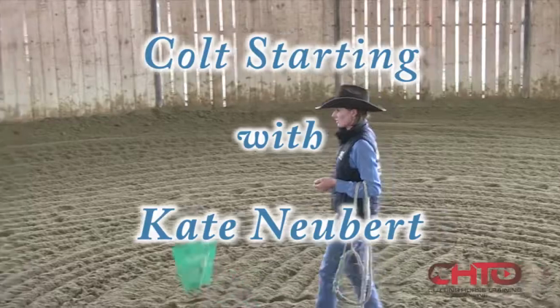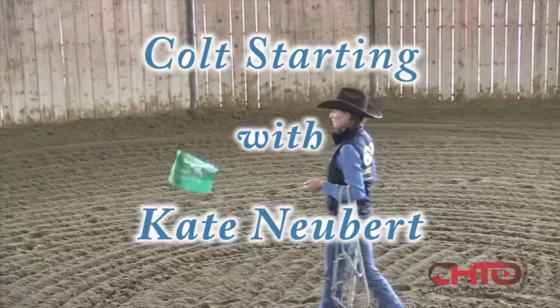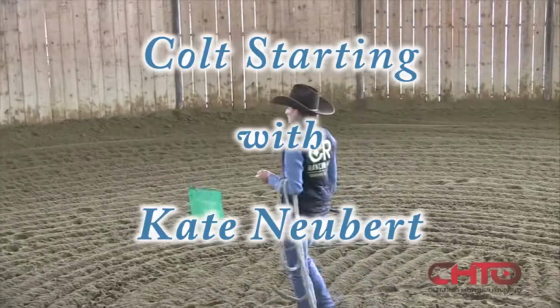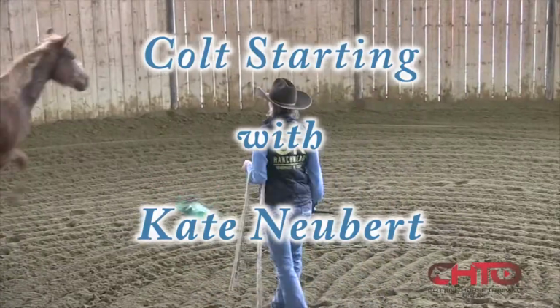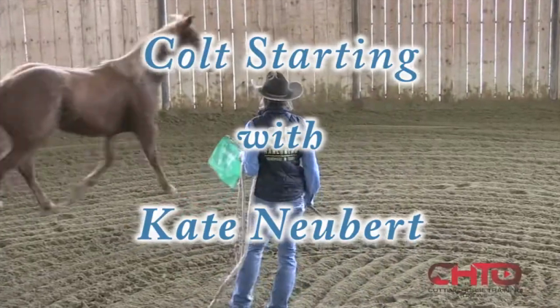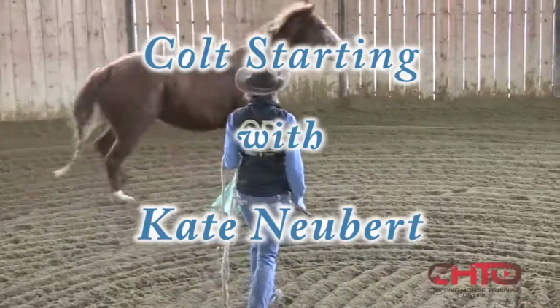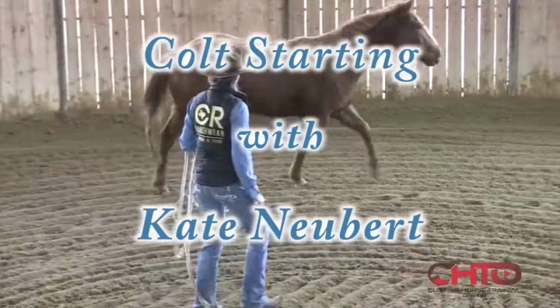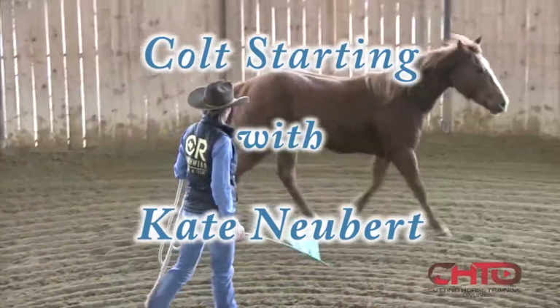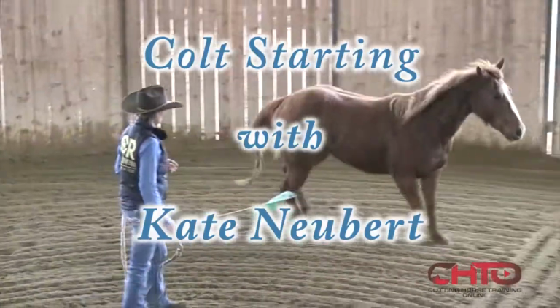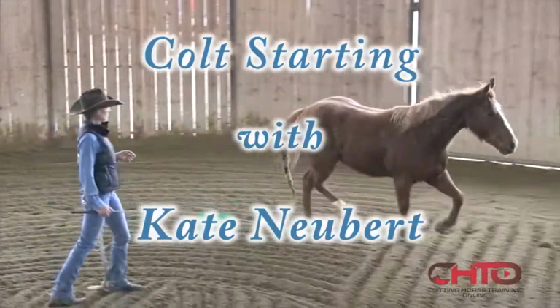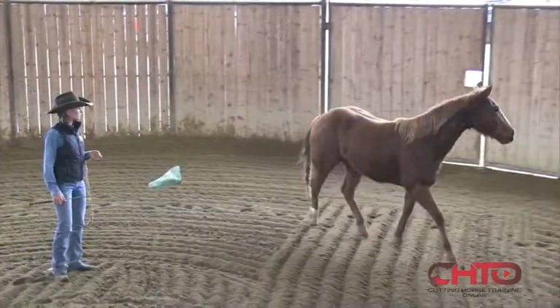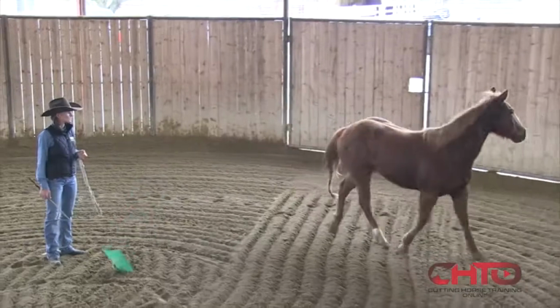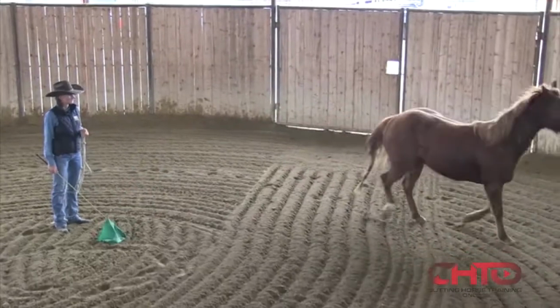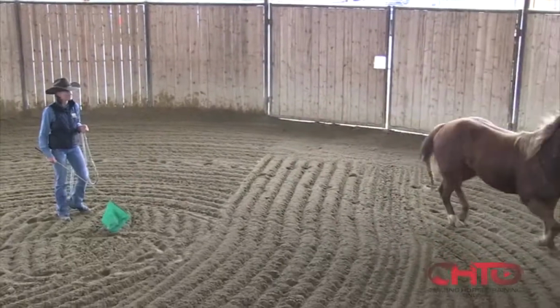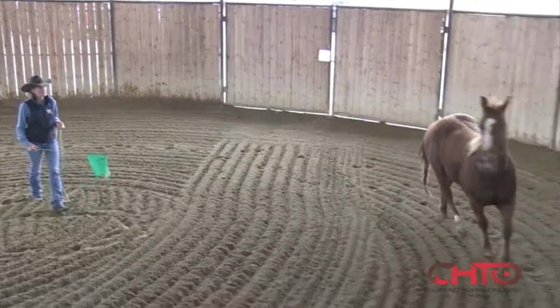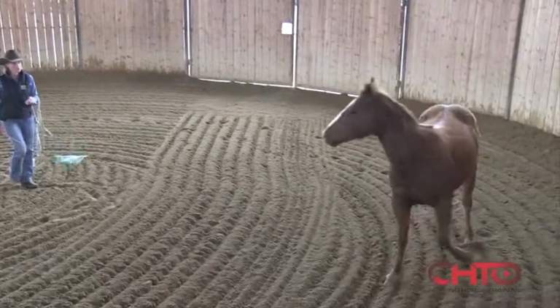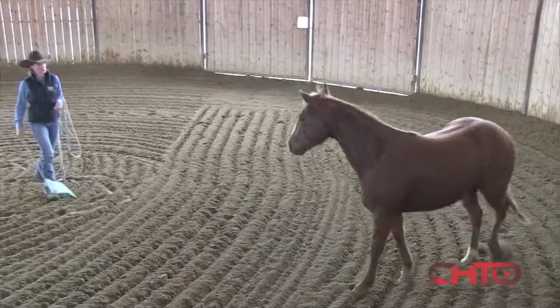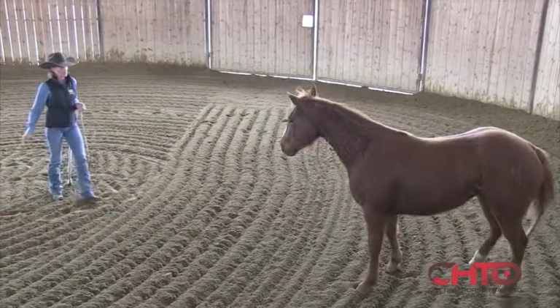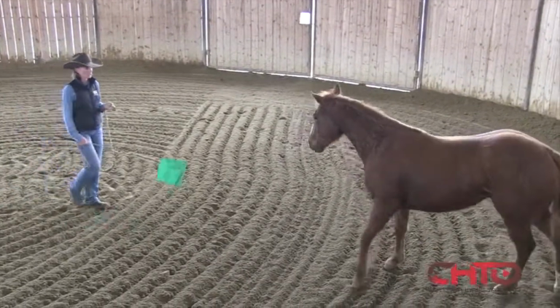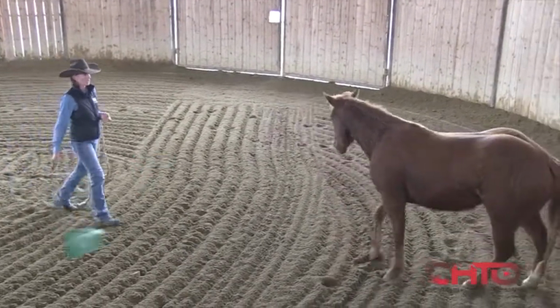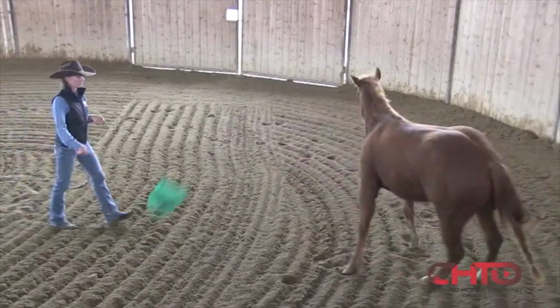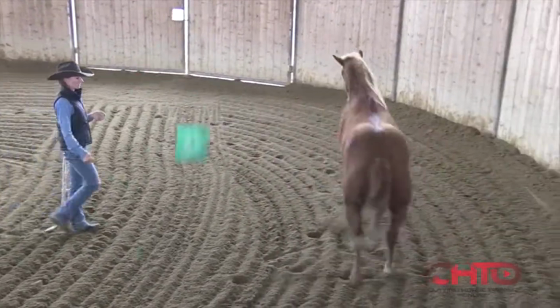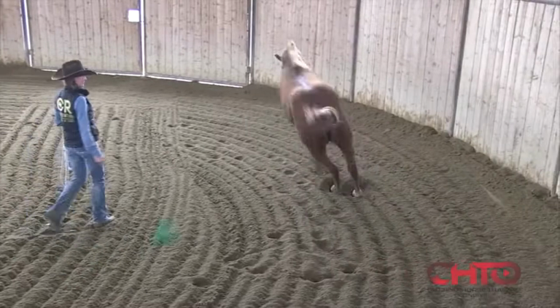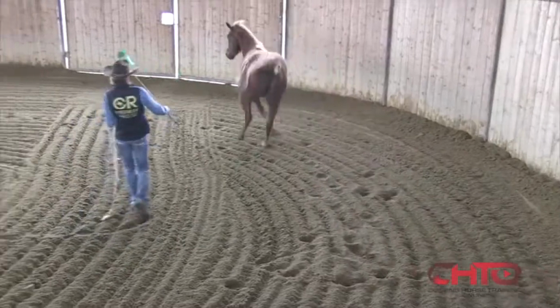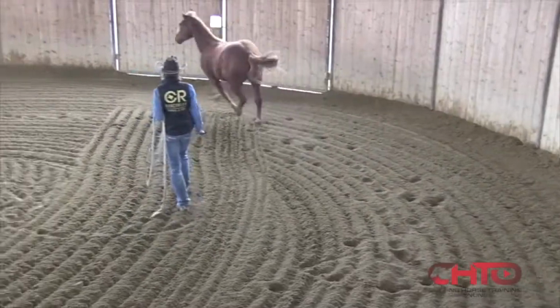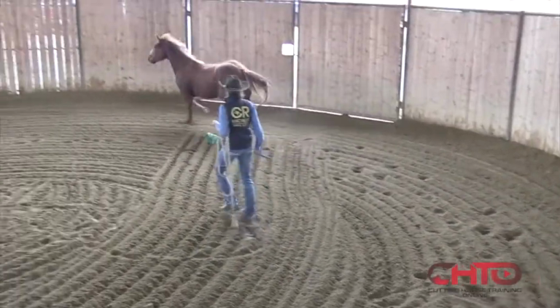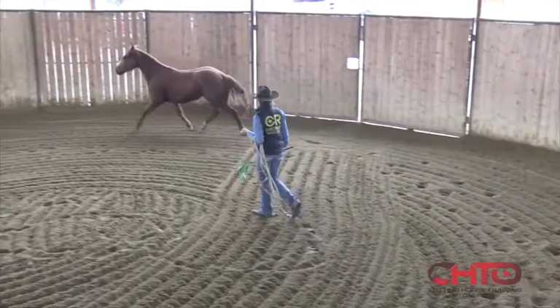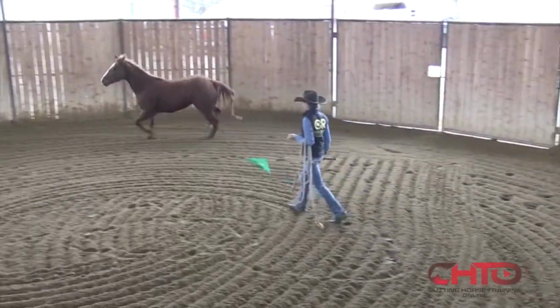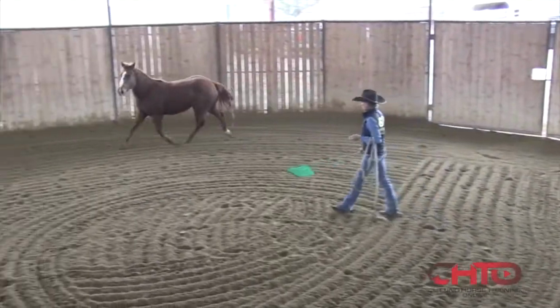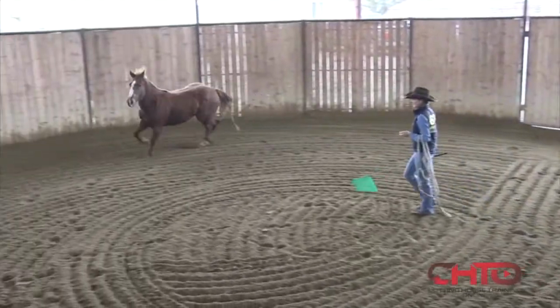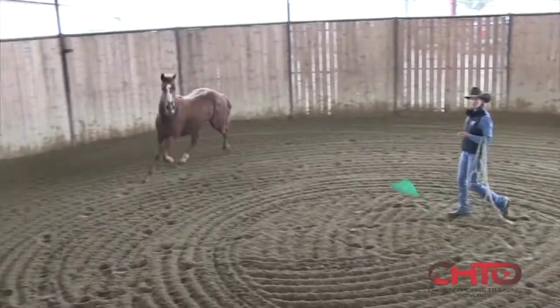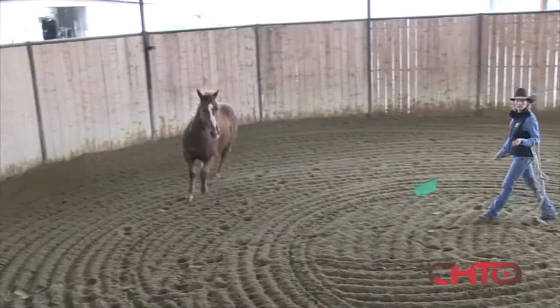This is a two-year-old filly by I'm Counting Checks, and she's been handled a fair bit. I don't really know exactly what's been done with her.